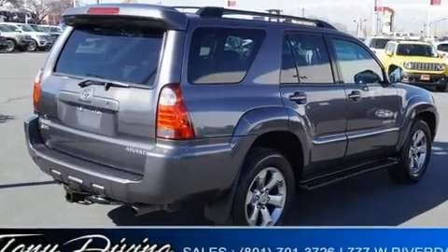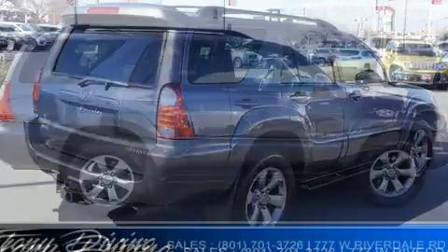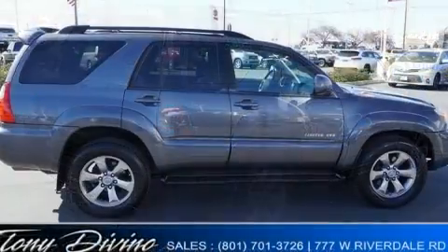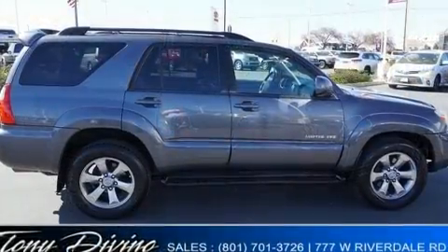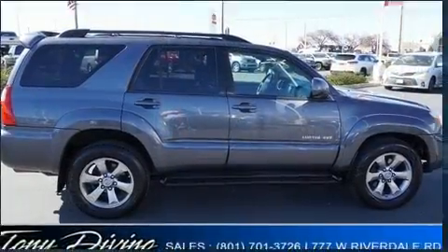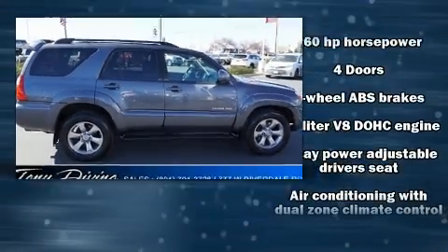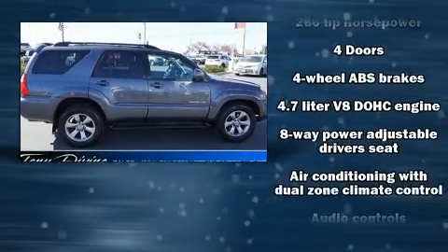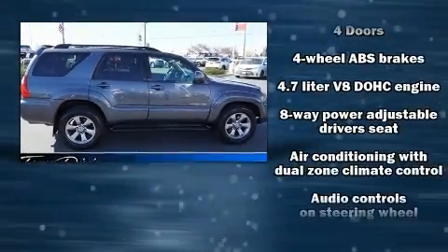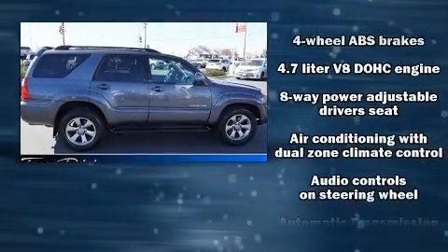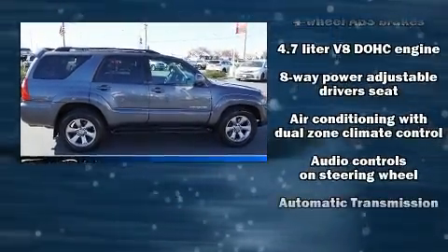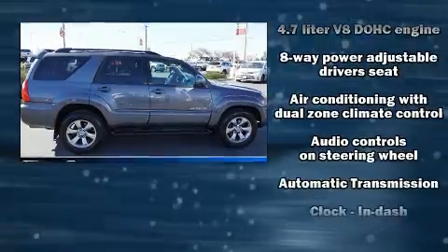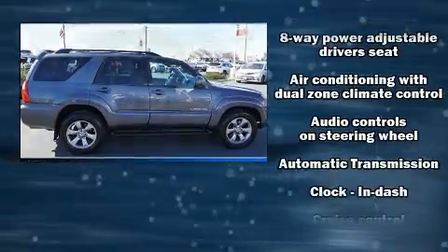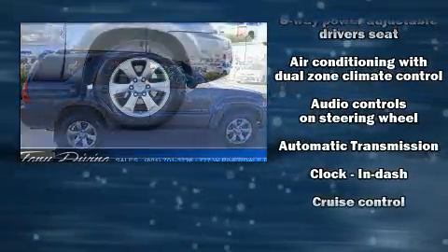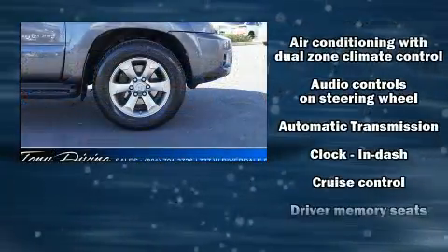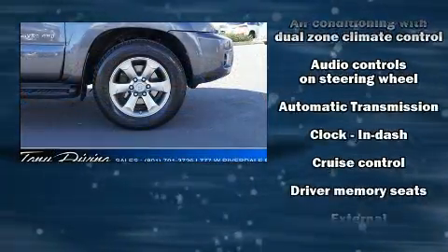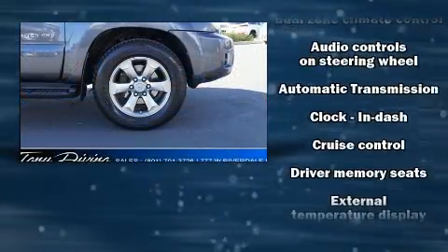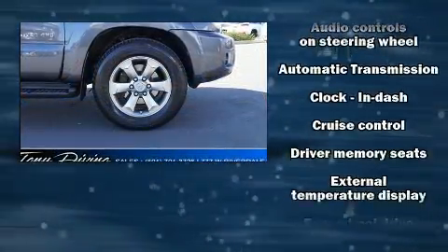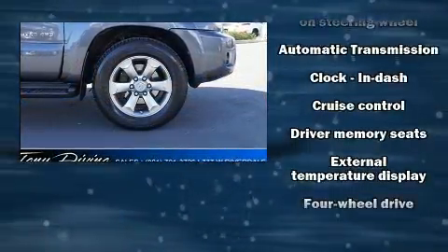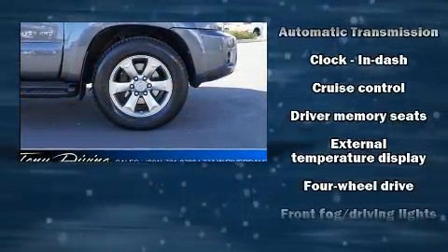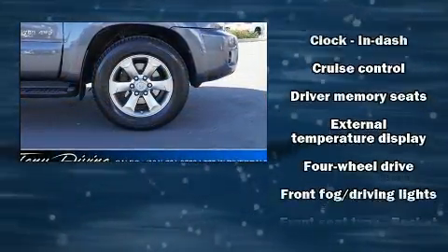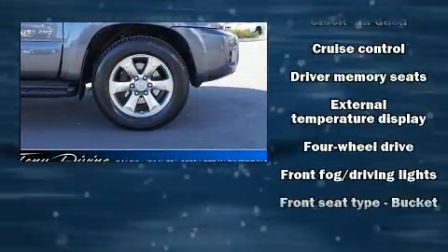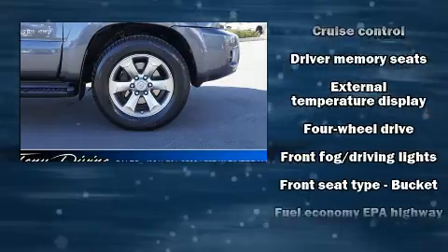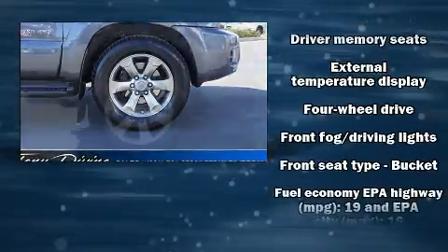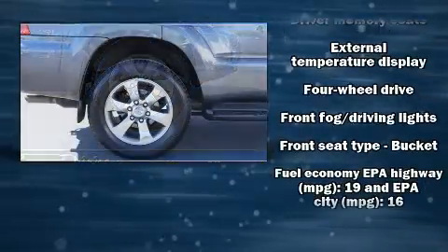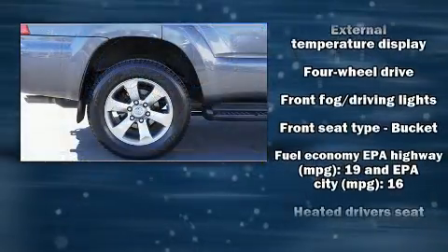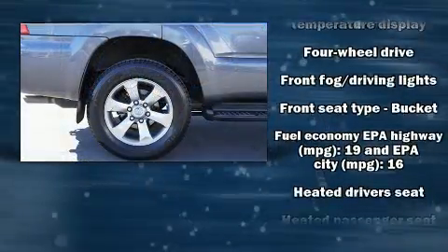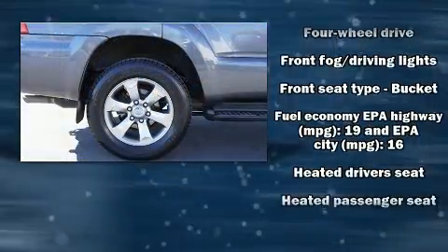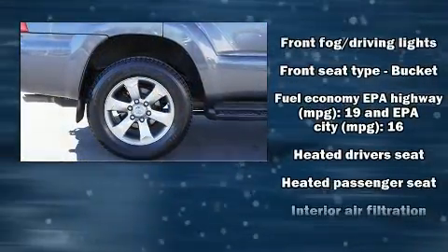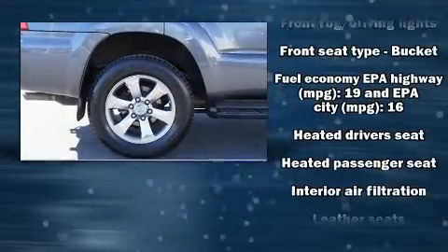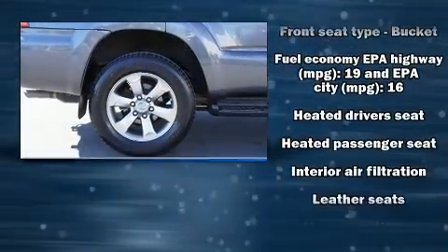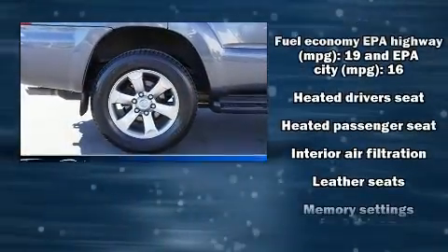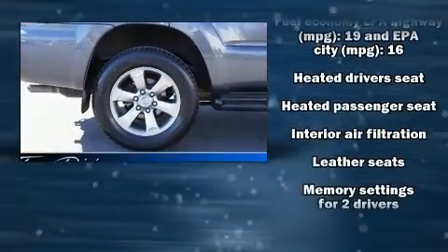Toyota ensures the safety and security of its passengers with equipment such as dual front impact airbags, traction control, brake assist, a security system, and four-wheel disc brakes with ABS.